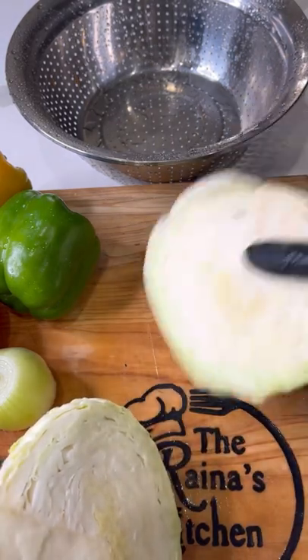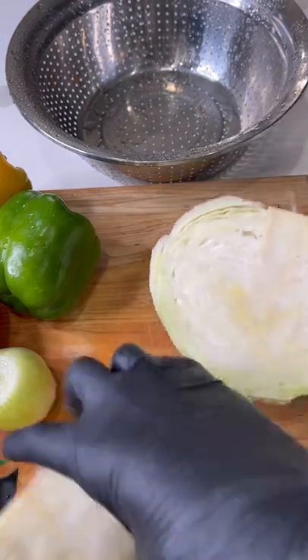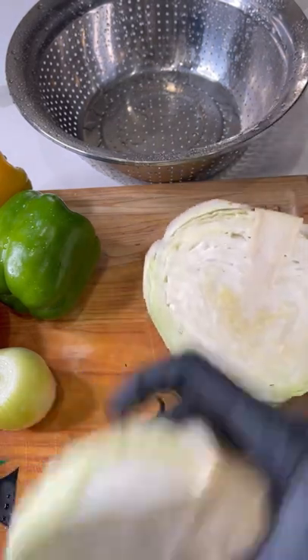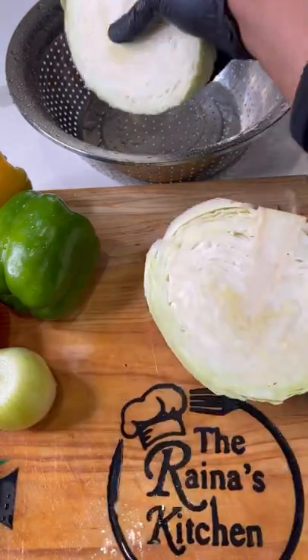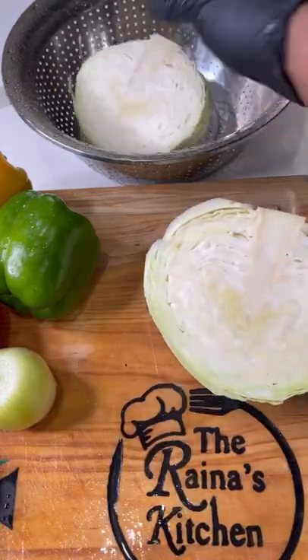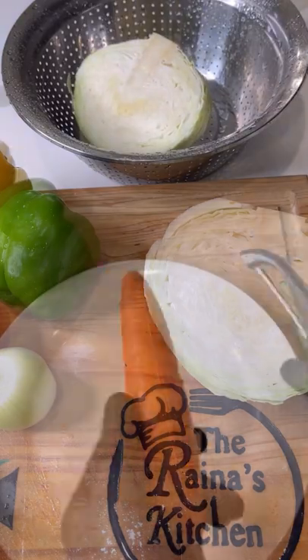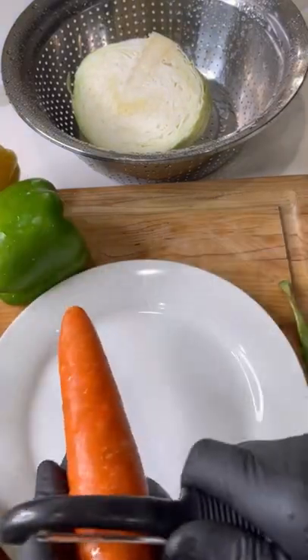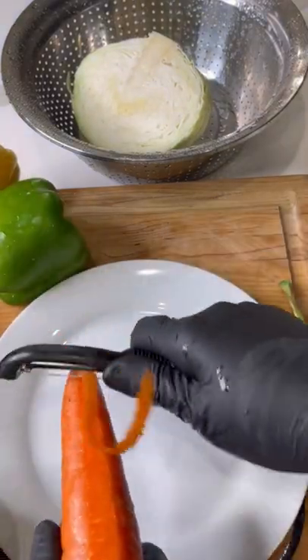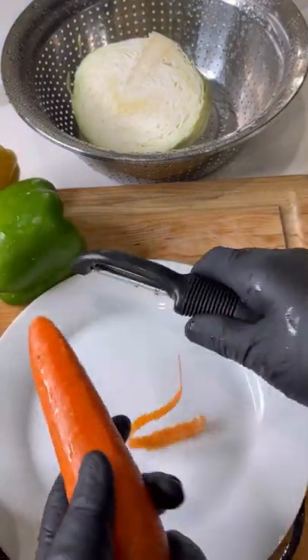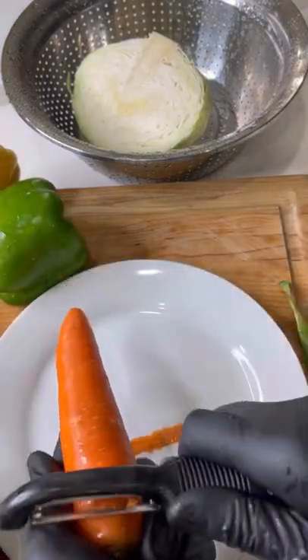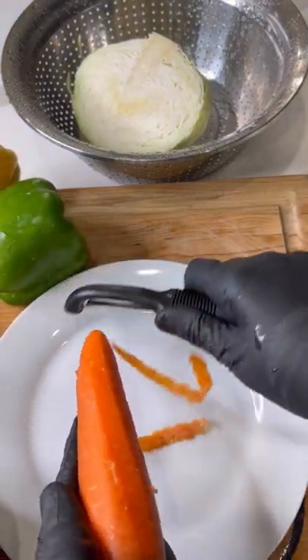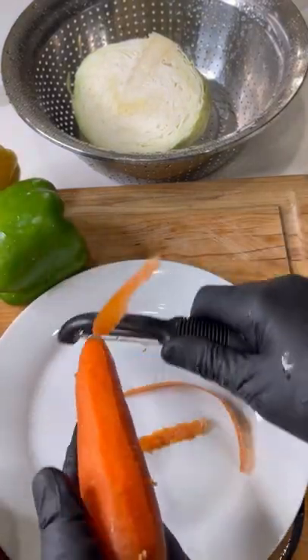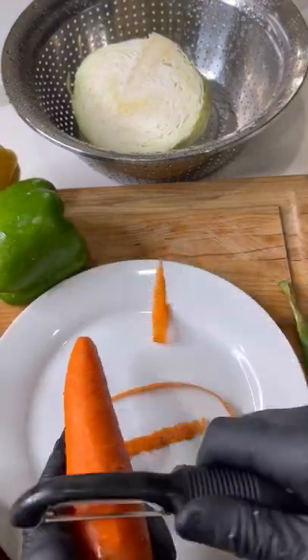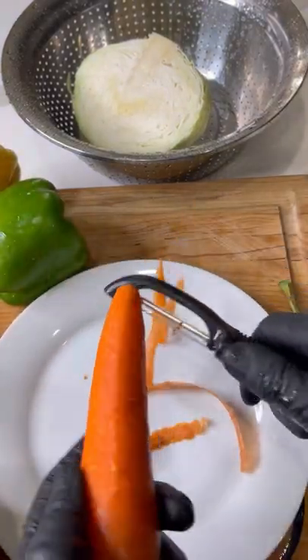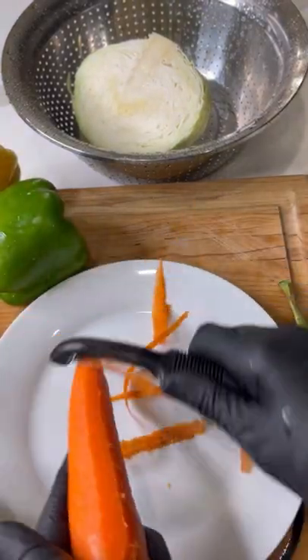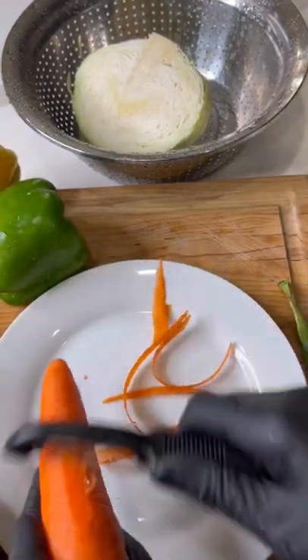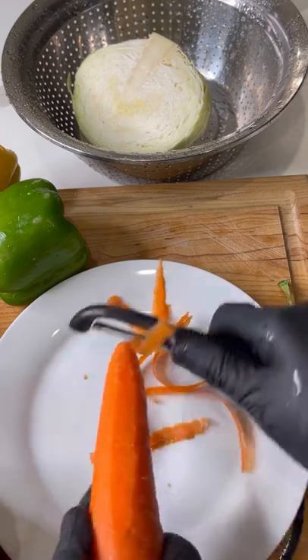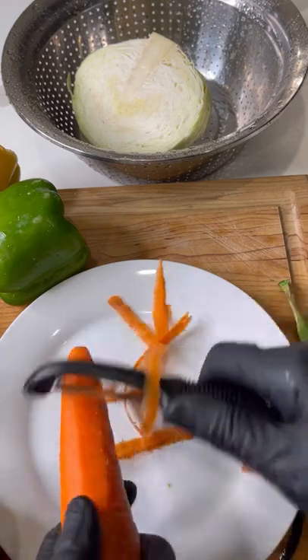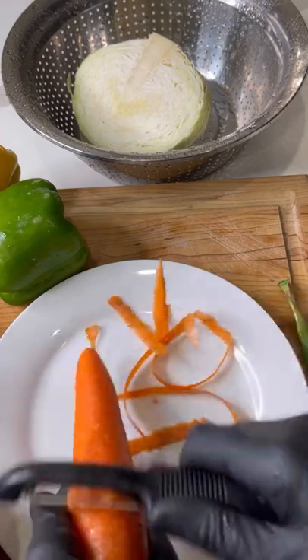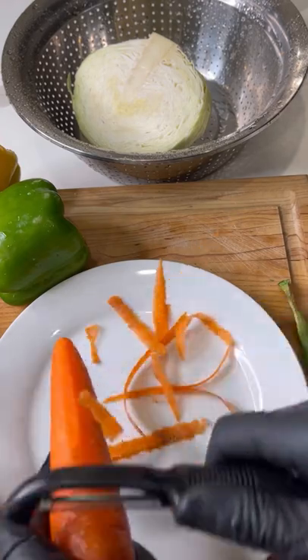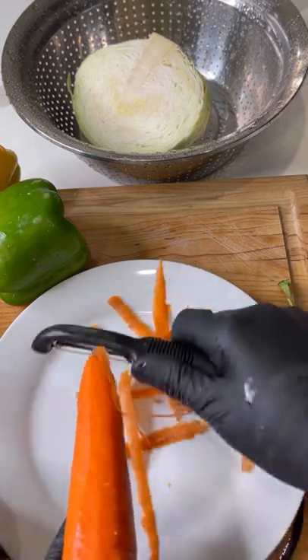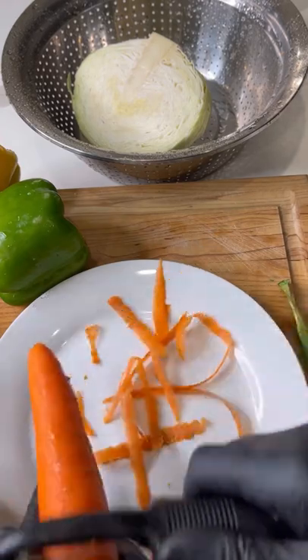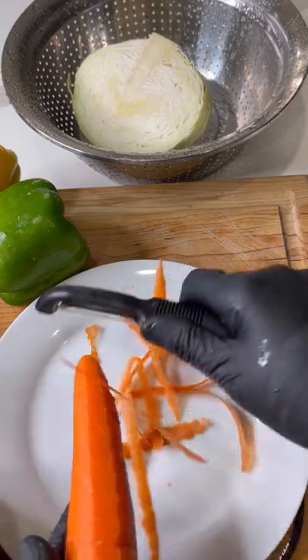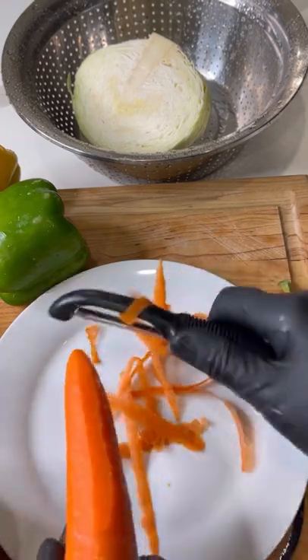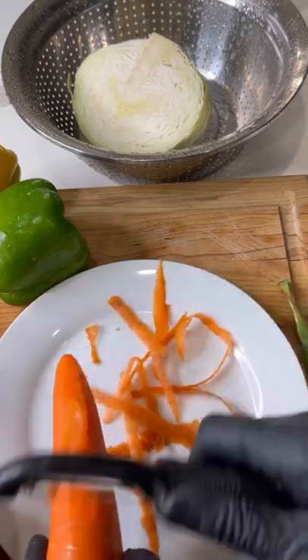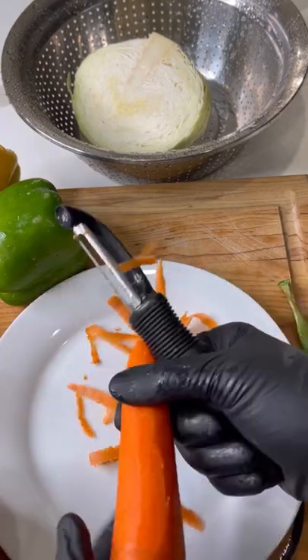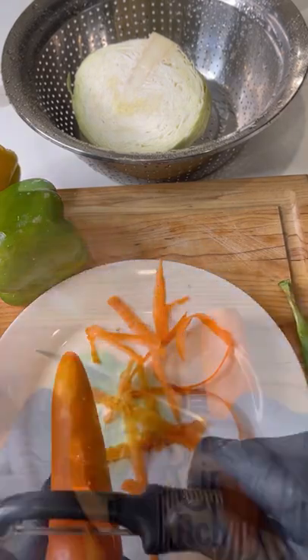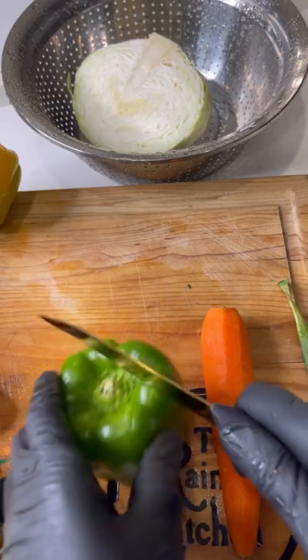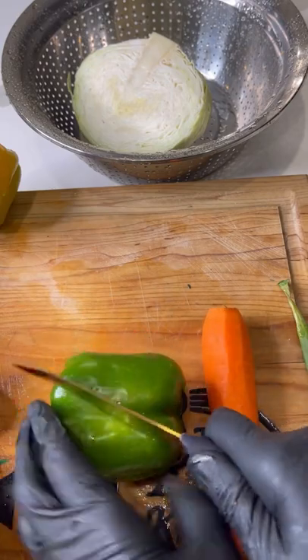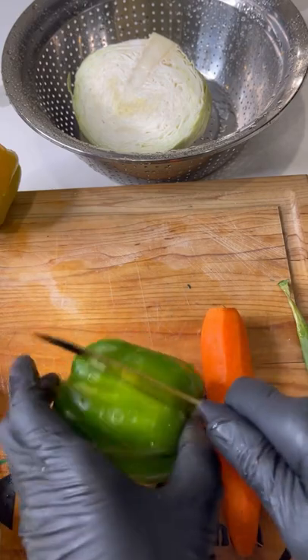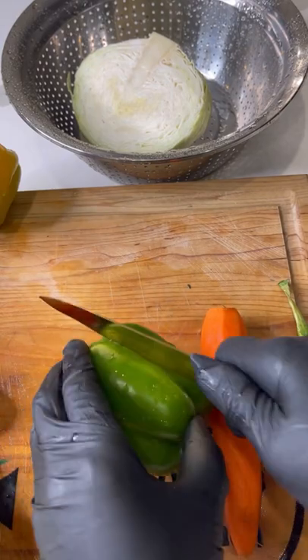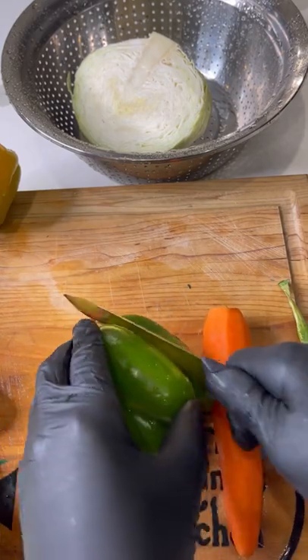If you want it to be real nice and fine, we're going to use the shredder. I'll show you guys how I use it, but before I do, I'm just going to peel my carrot — this is a different carrot peeler — just get everything nice and clean.